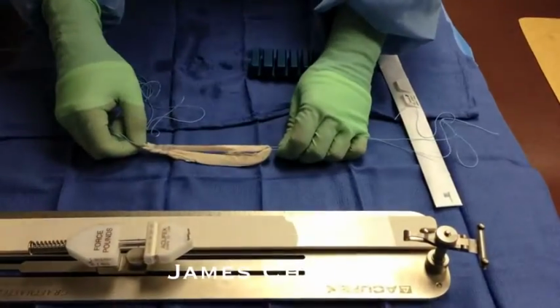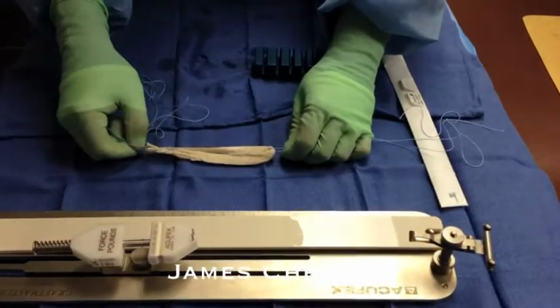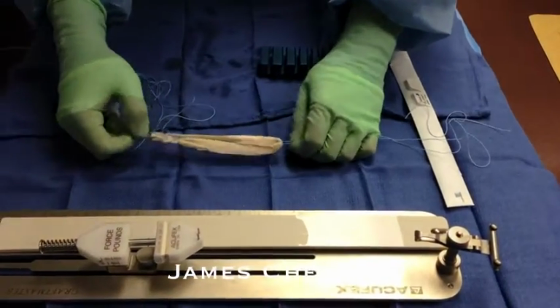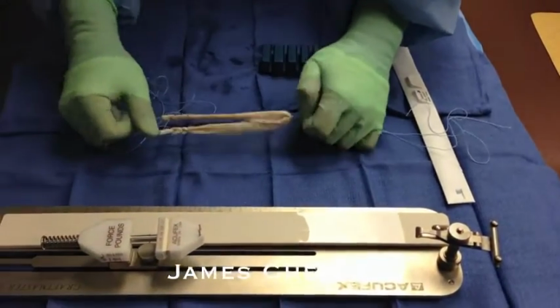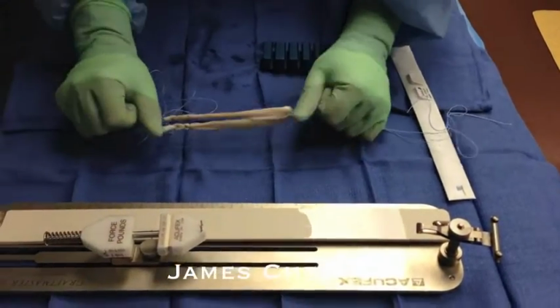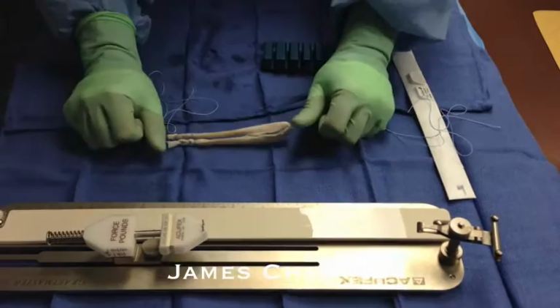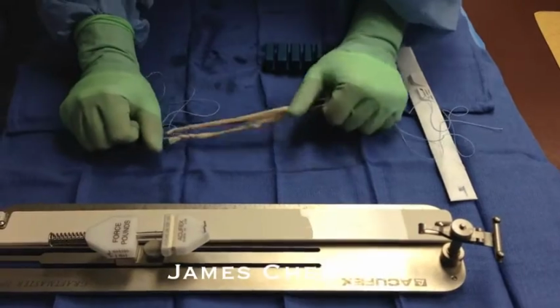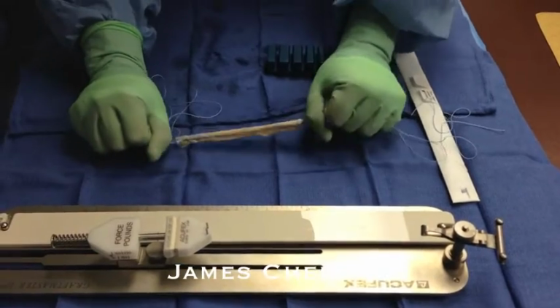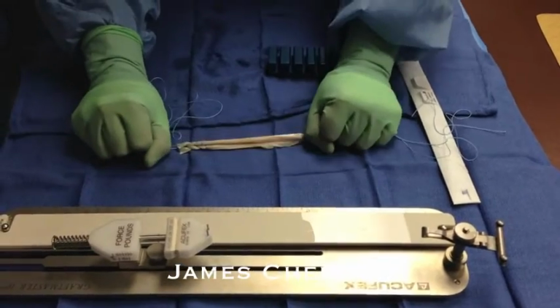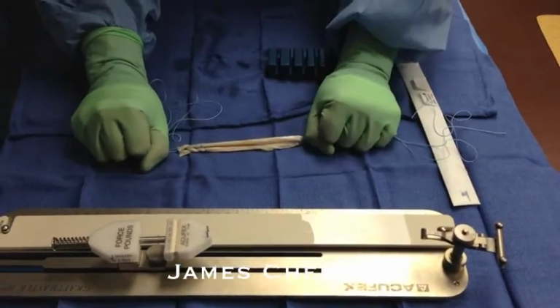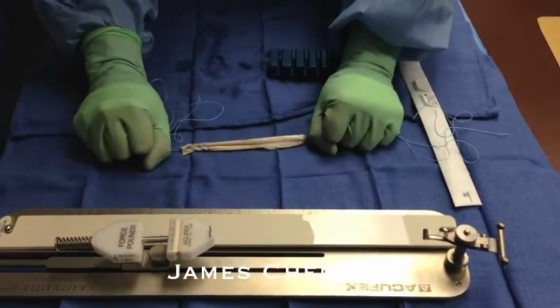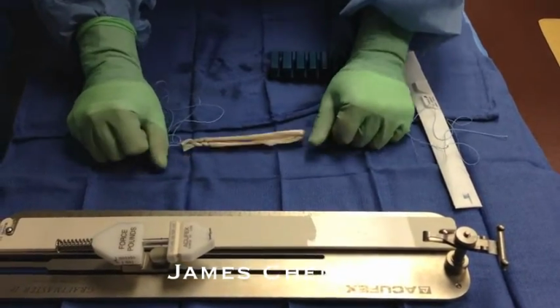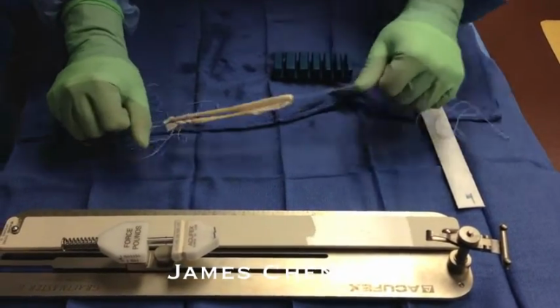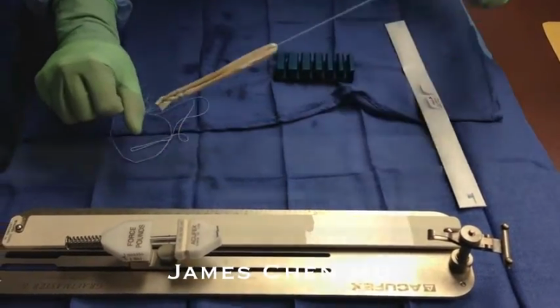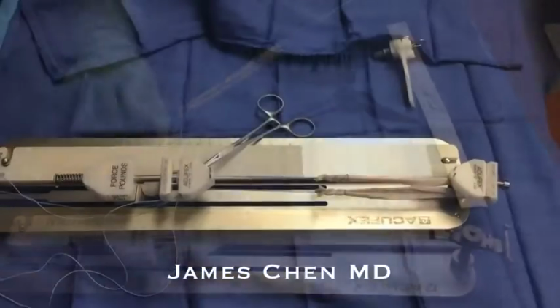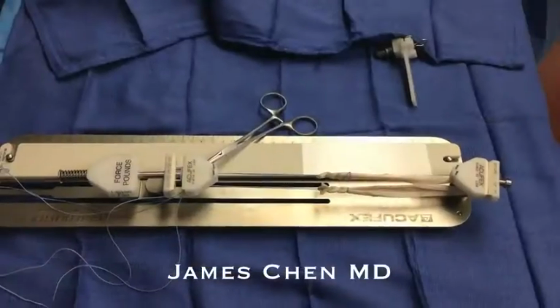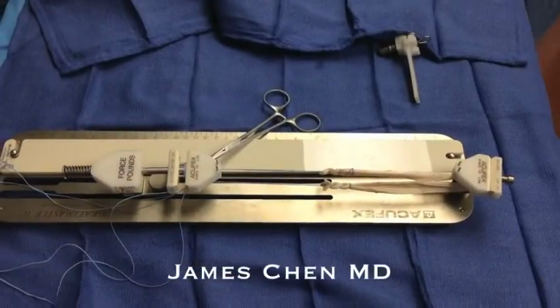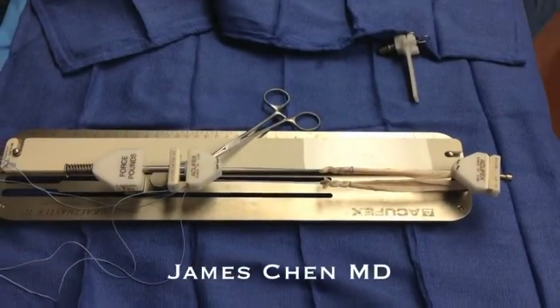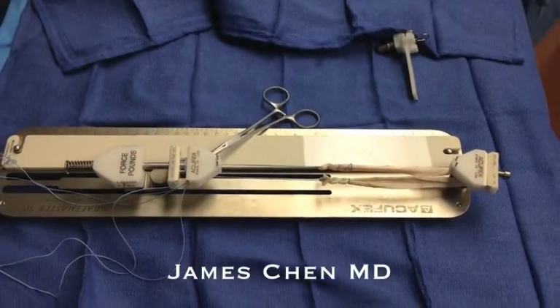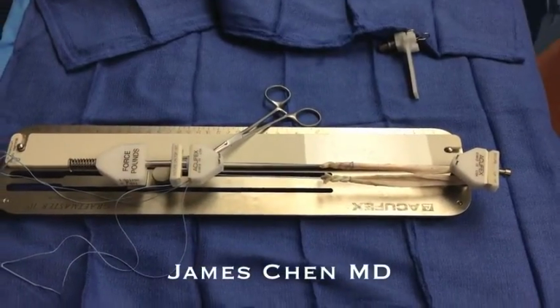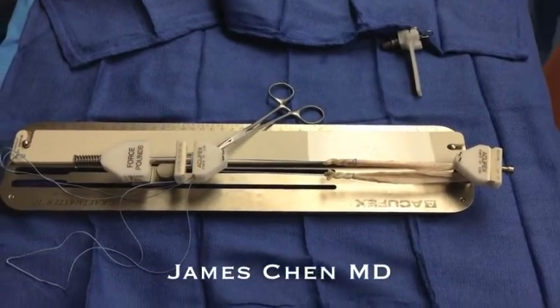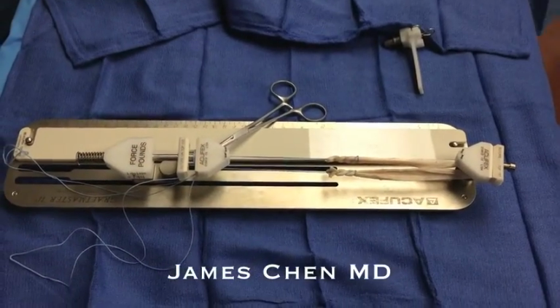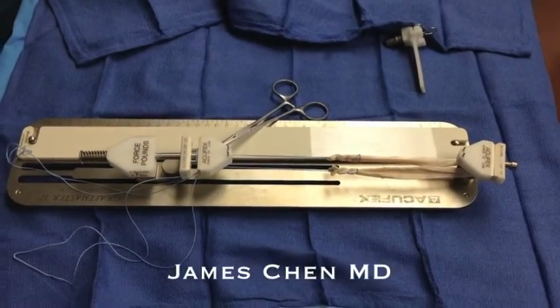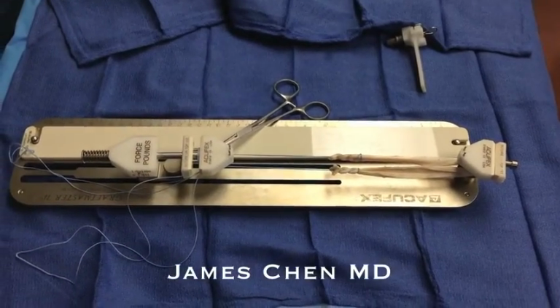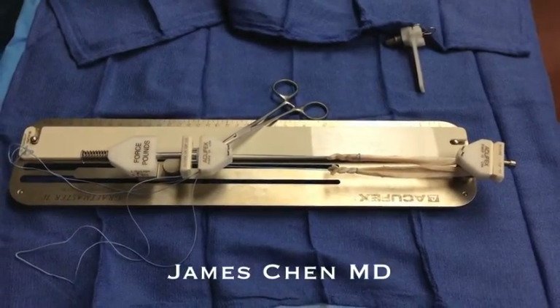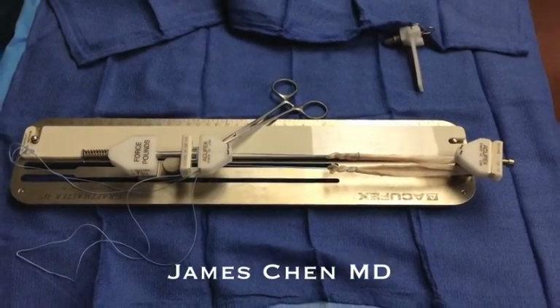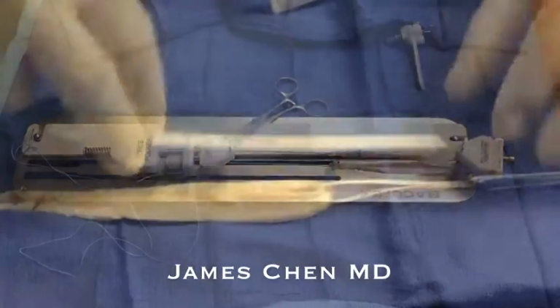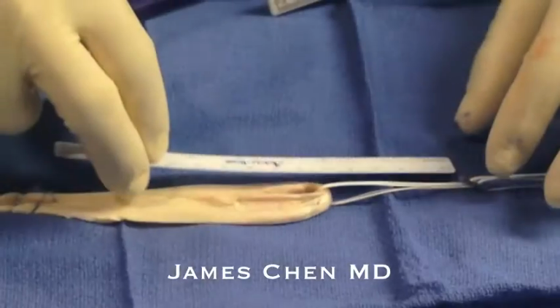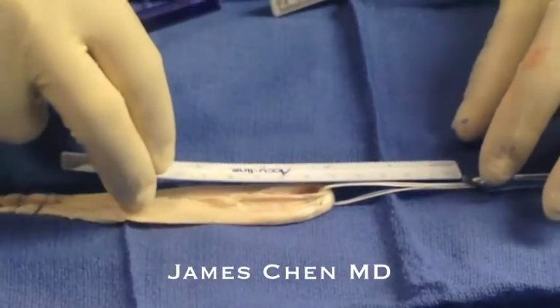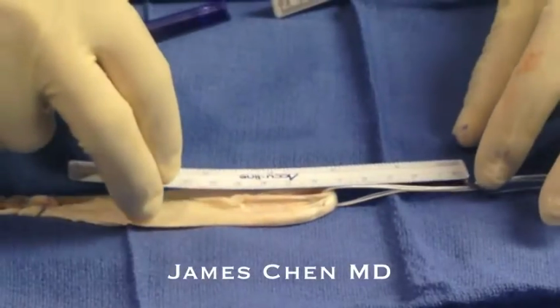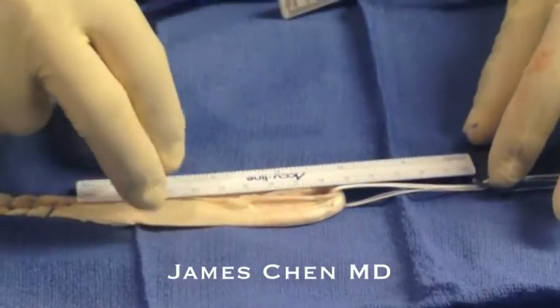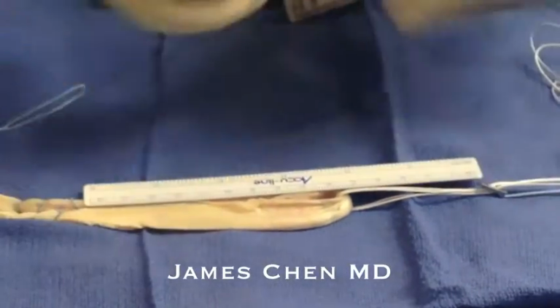Once I have sized it, I then put tension on it while the arthroscopic portion of the case is being done.